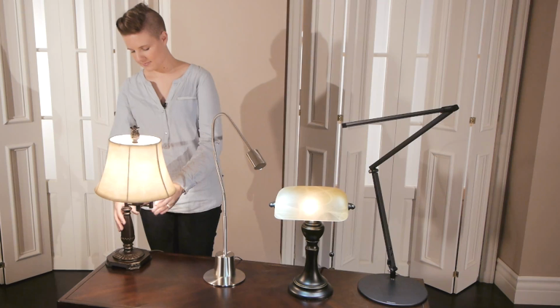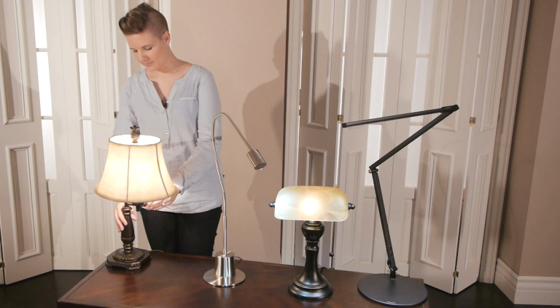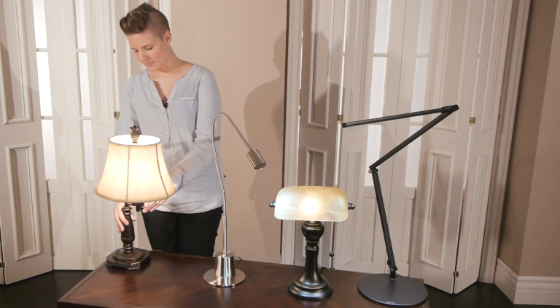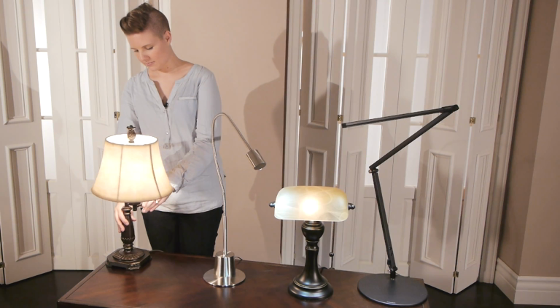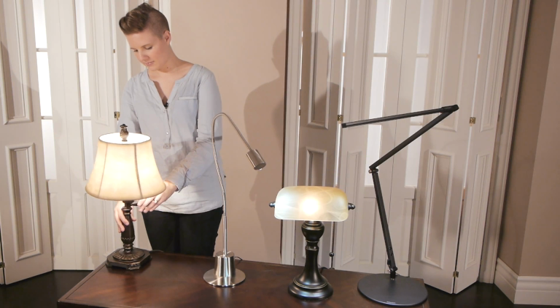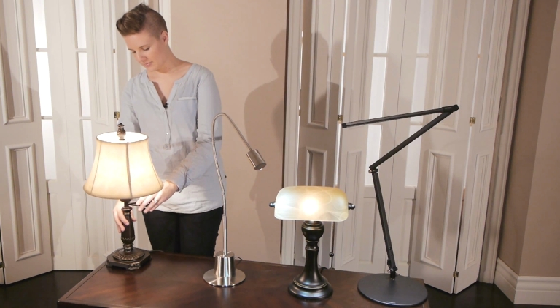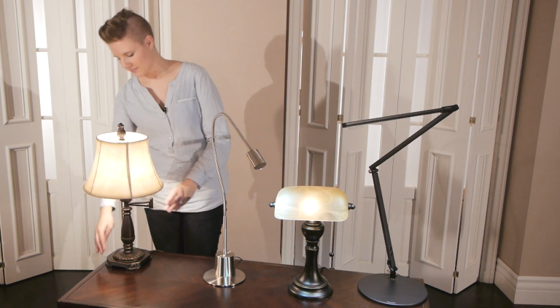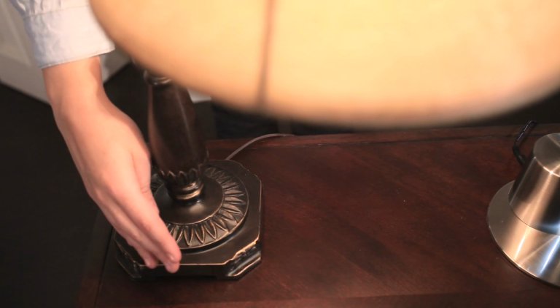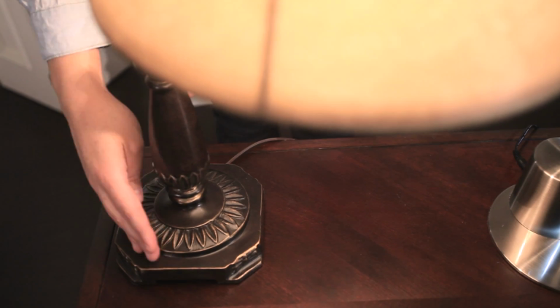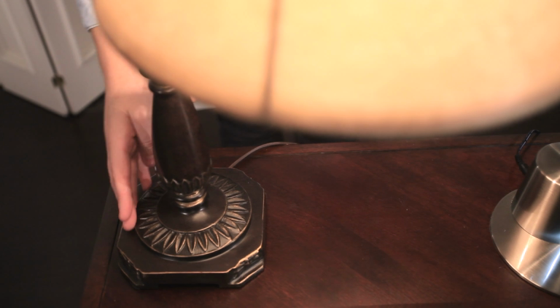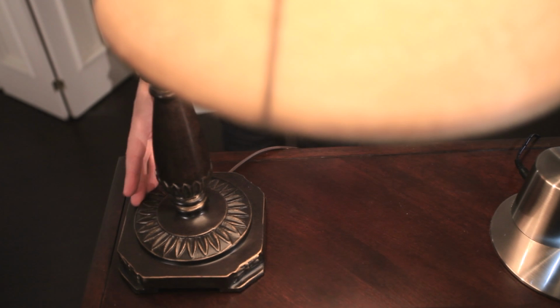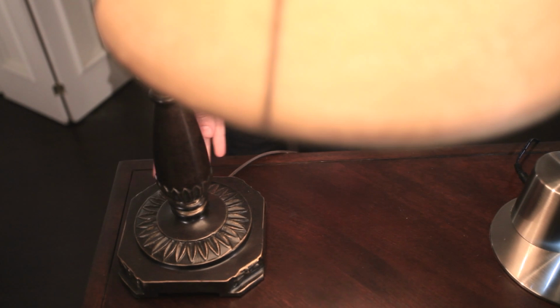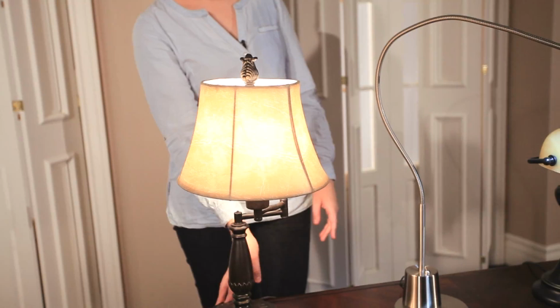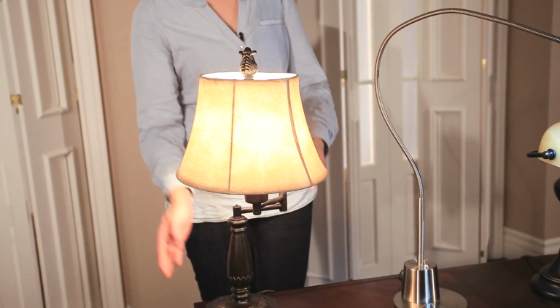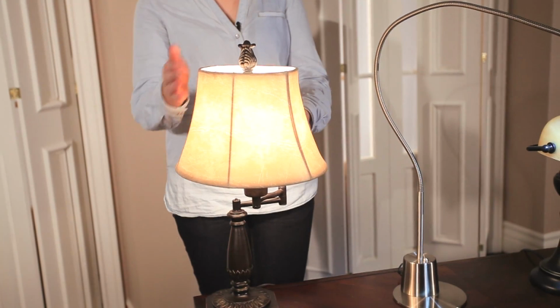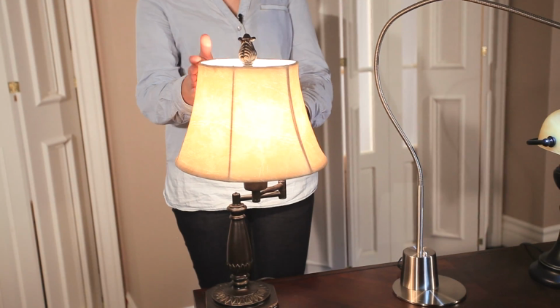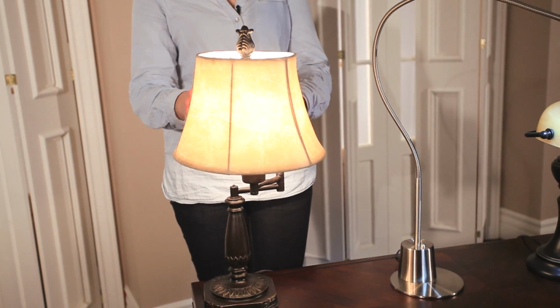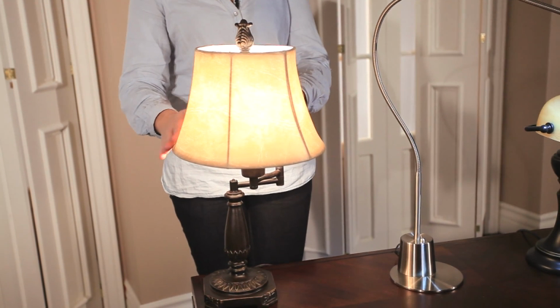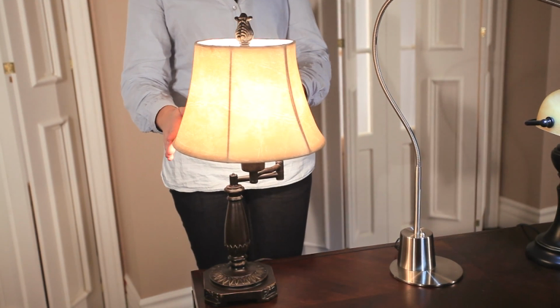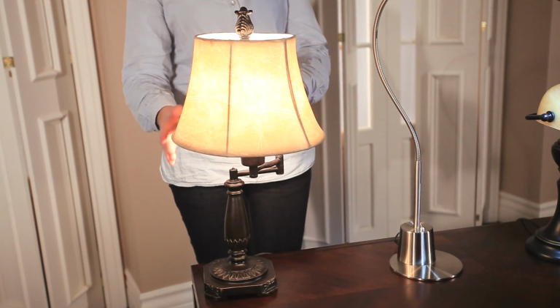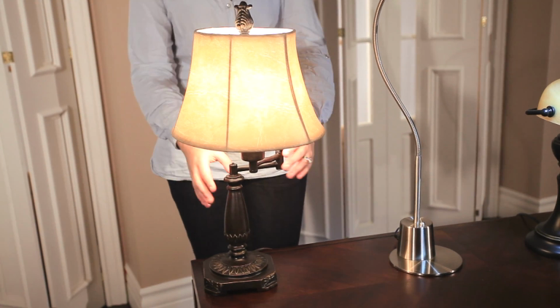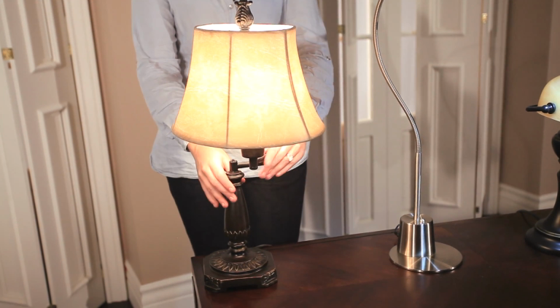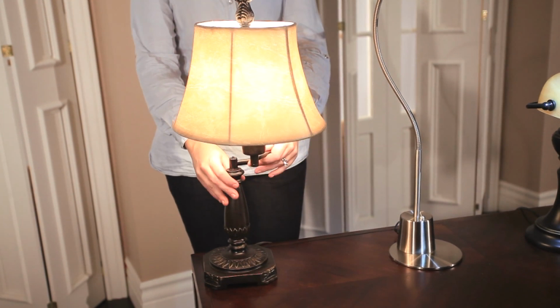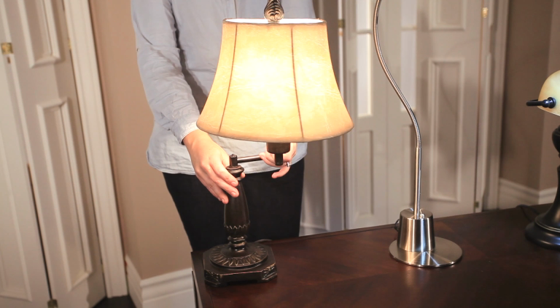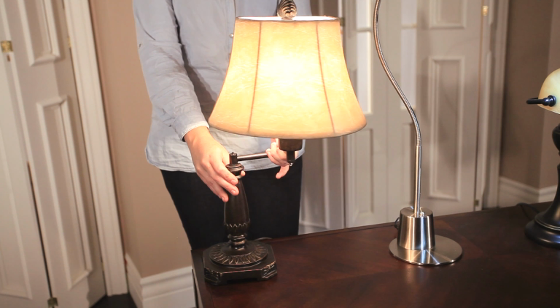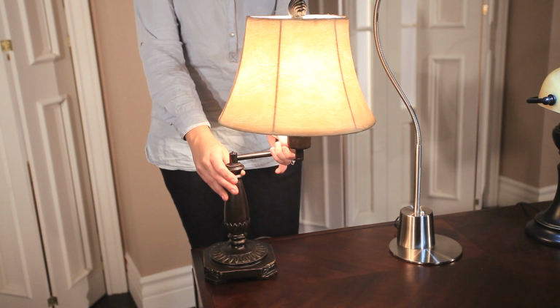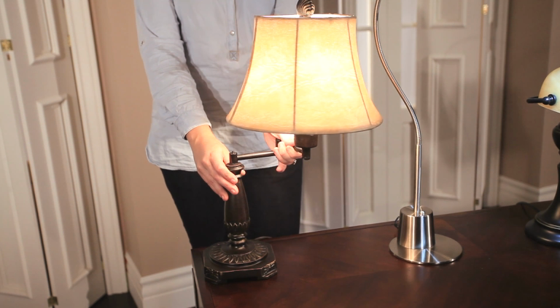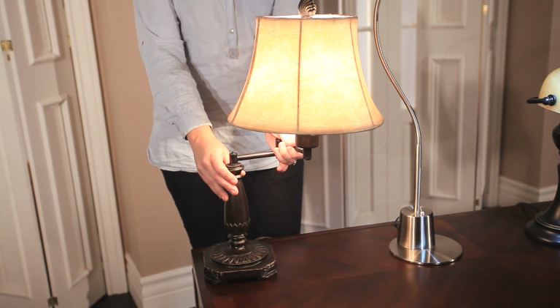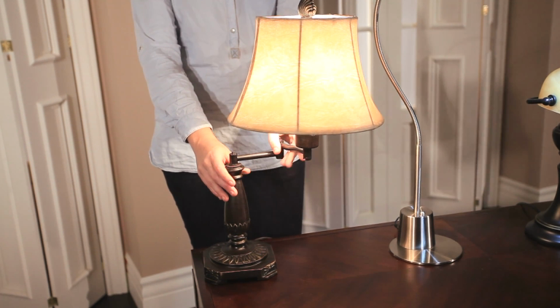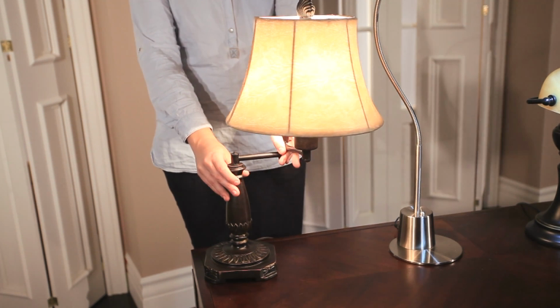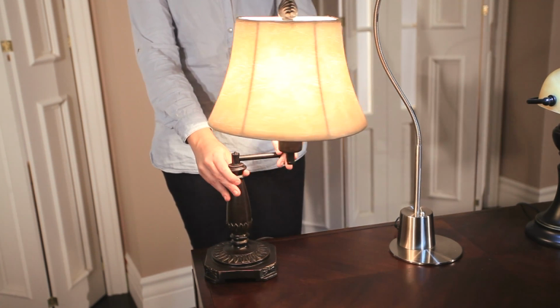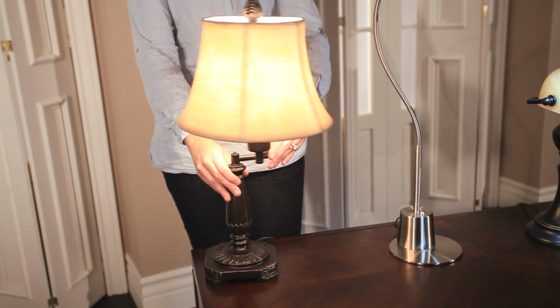Our versatile swing arm table lamp design comes in a handsome bronze finish that perfectly coordinates with its leatherette shade. The adjustable swing arm makes a variety of lighting positions and options possible.